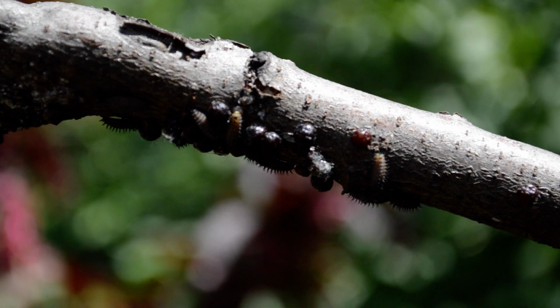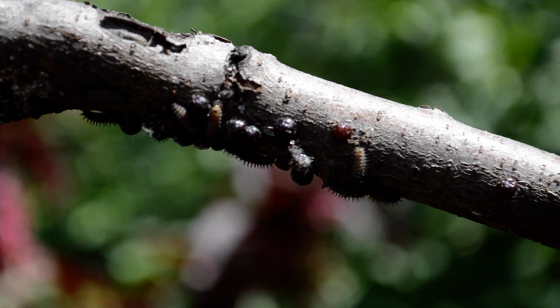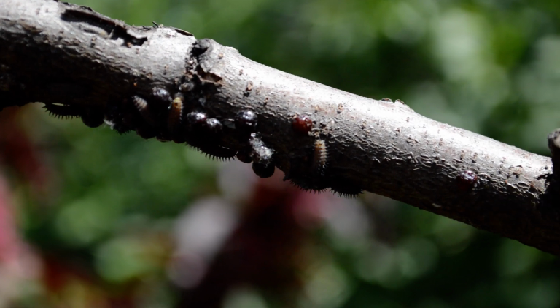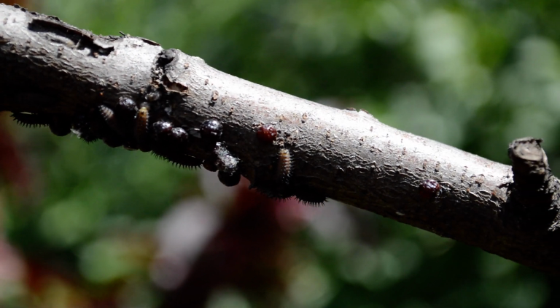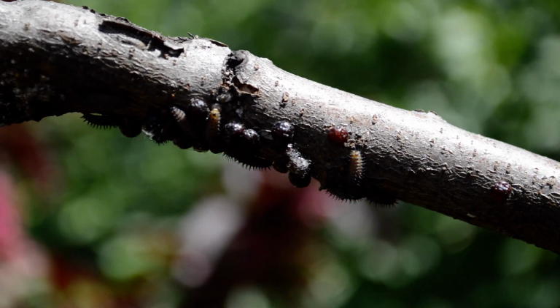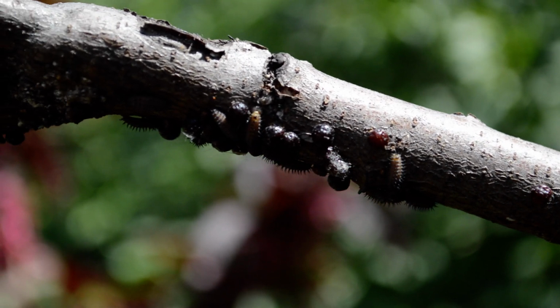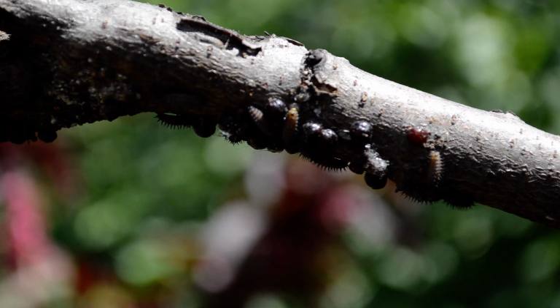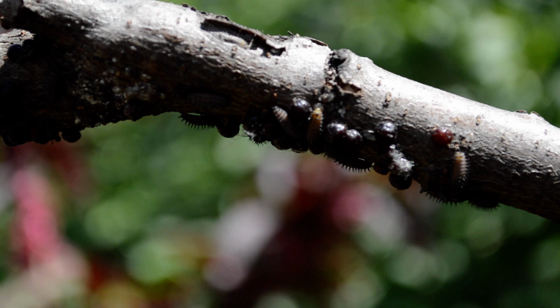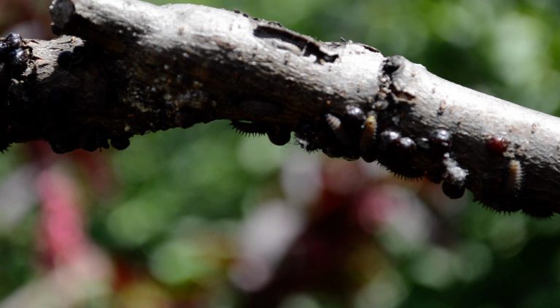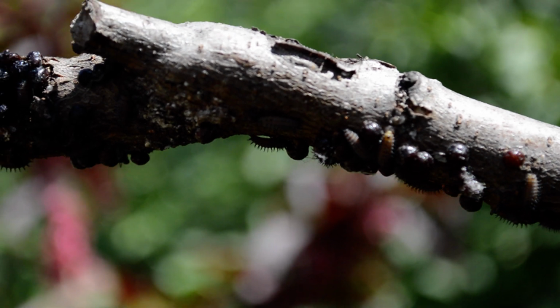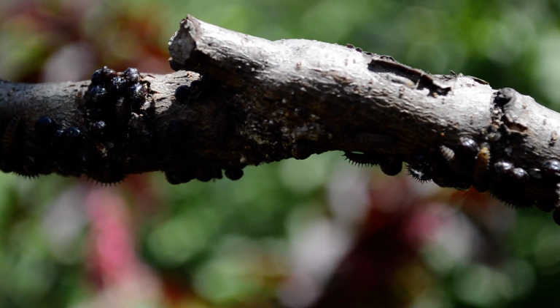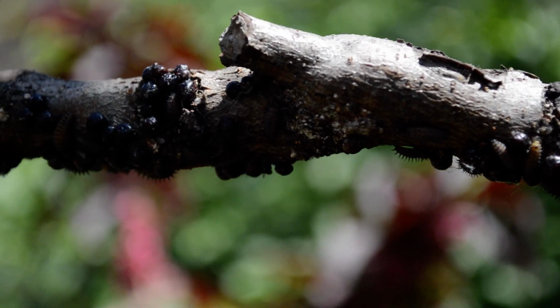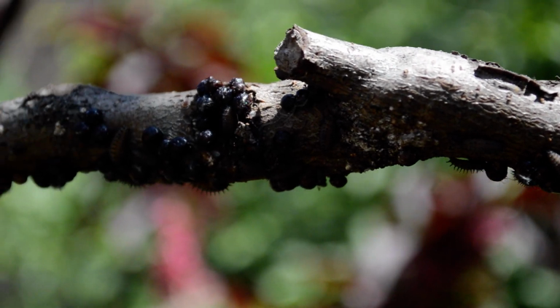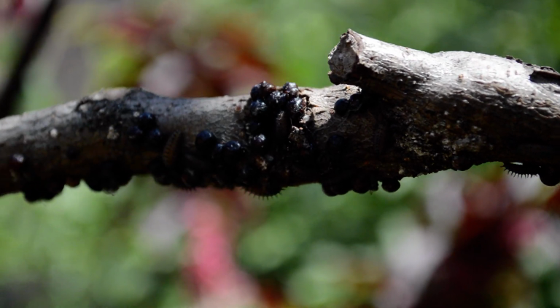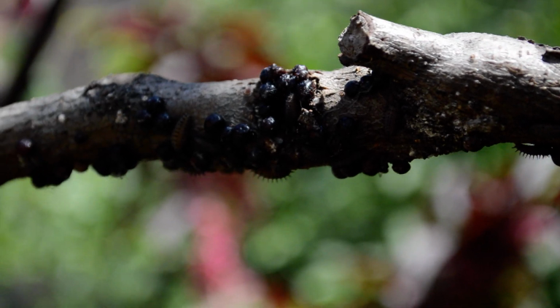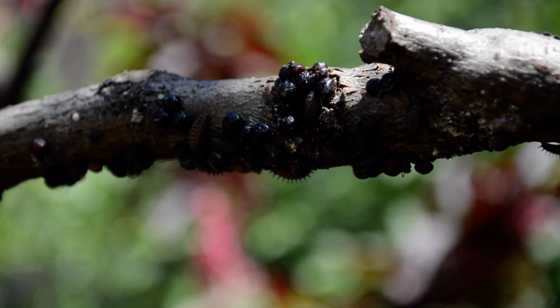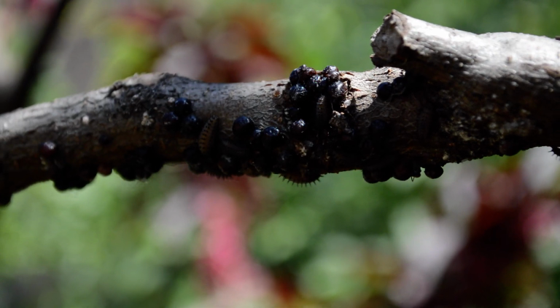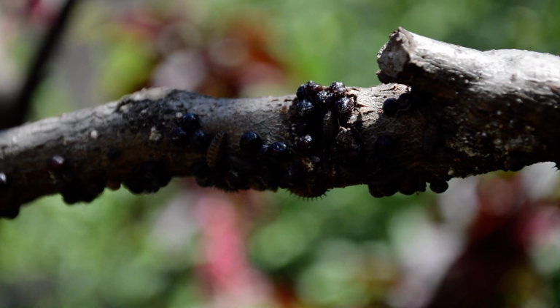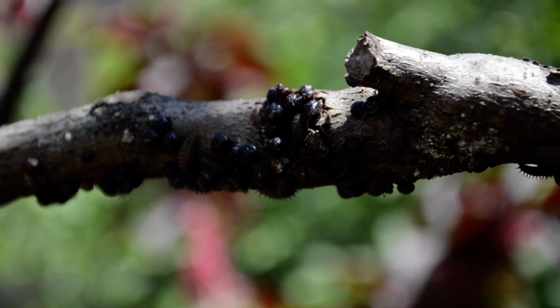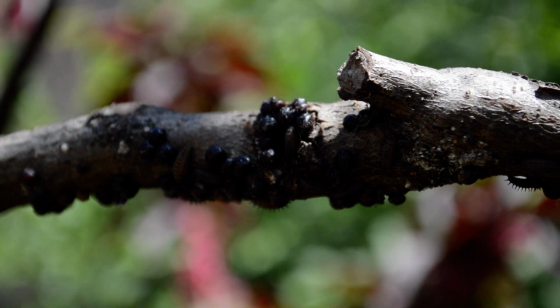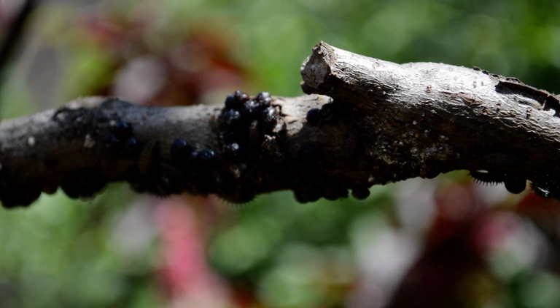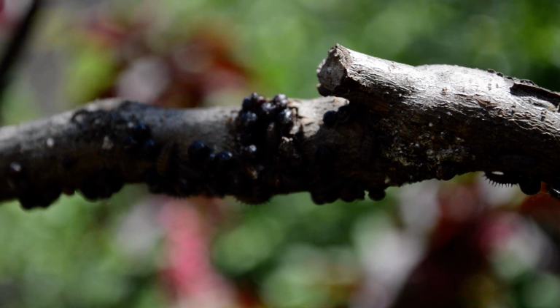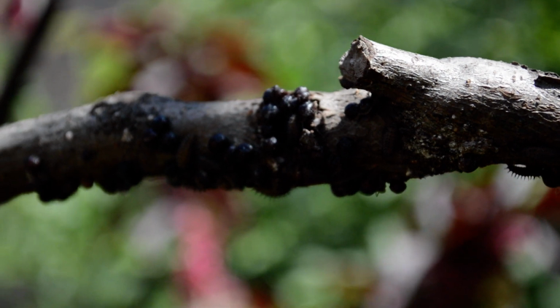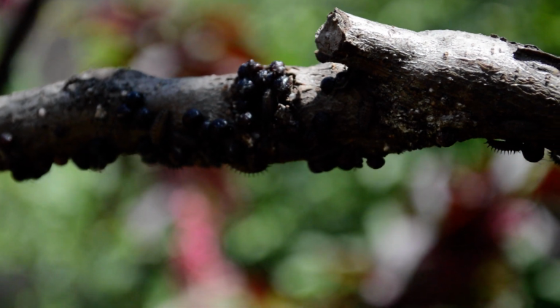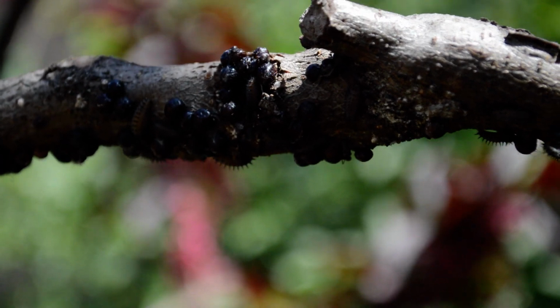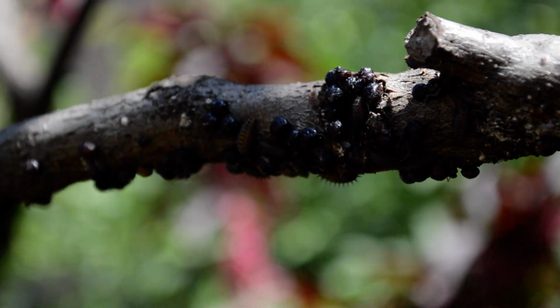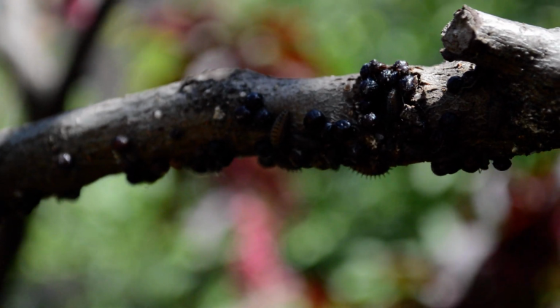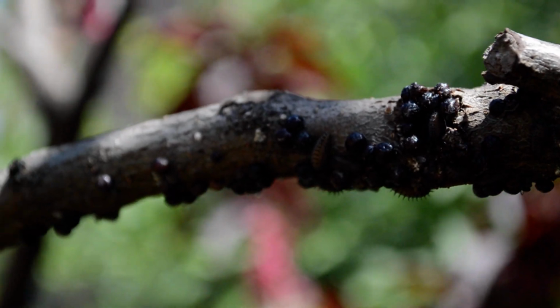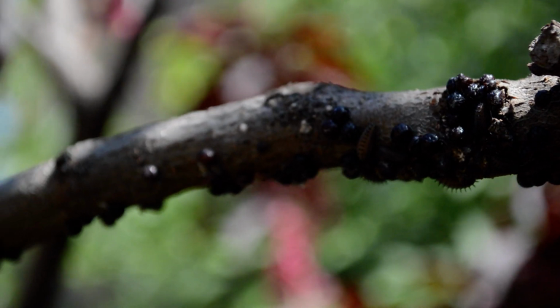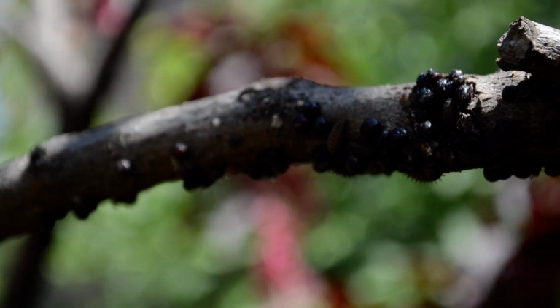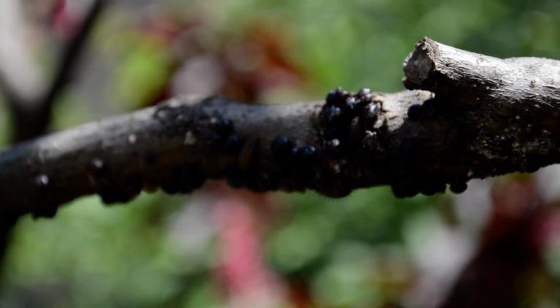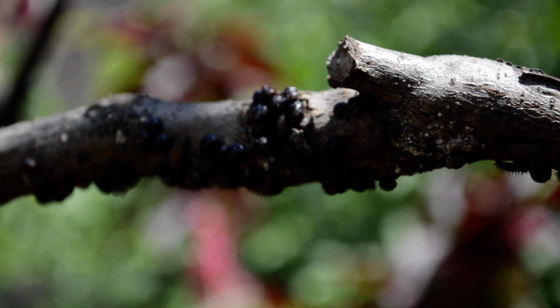So the ladybug larvae are now appearing. They're a gray color. Sometimes they'll have some red spots on them, some red coloration. And very soon these ladybug larvae will turn into ladybugs.